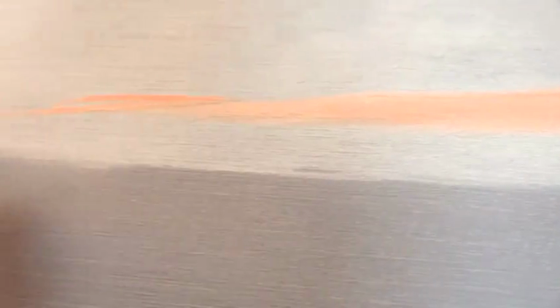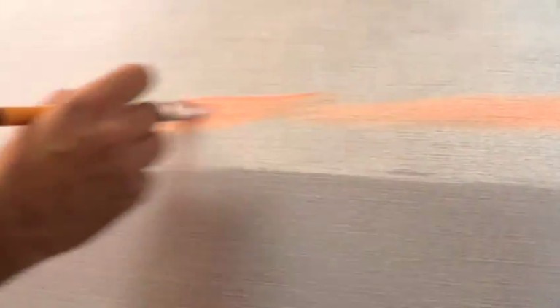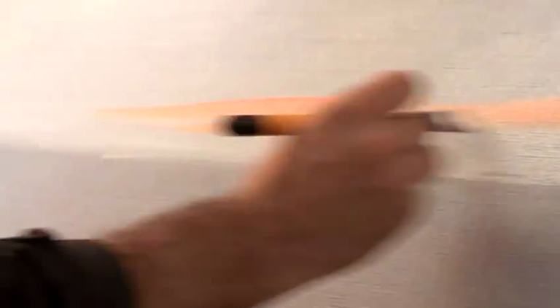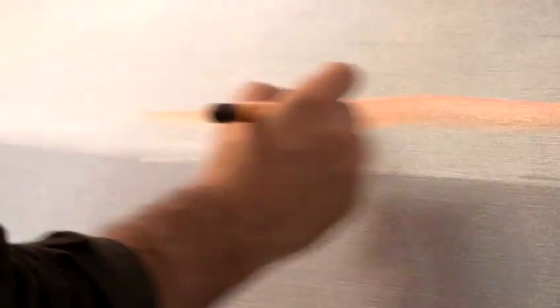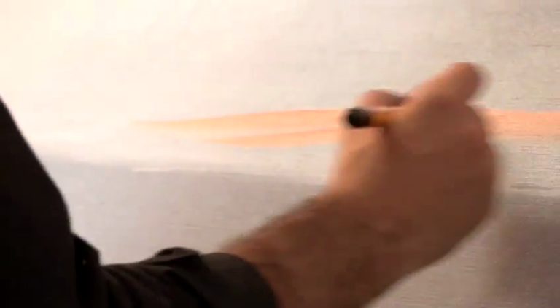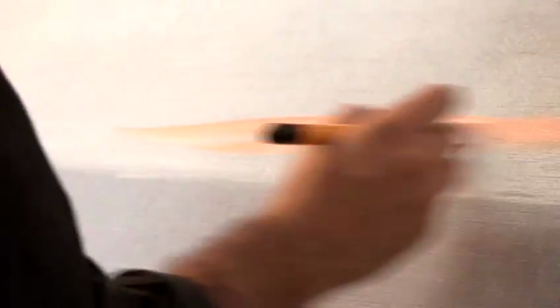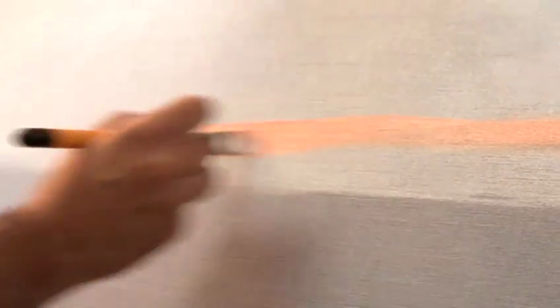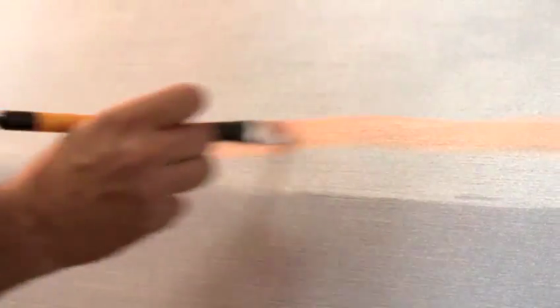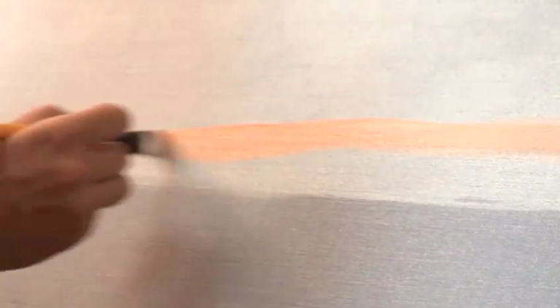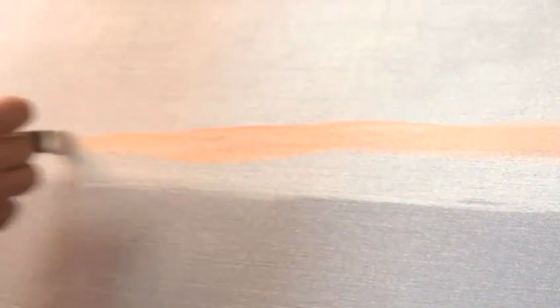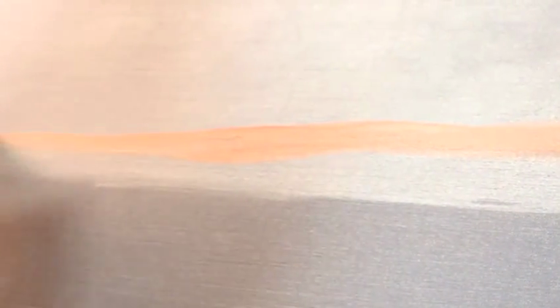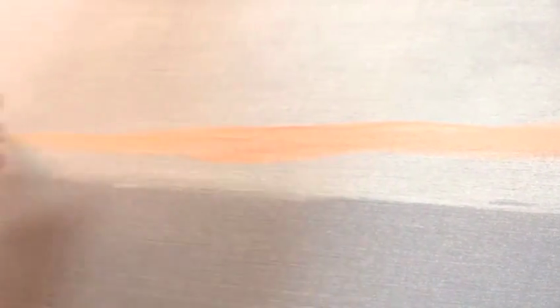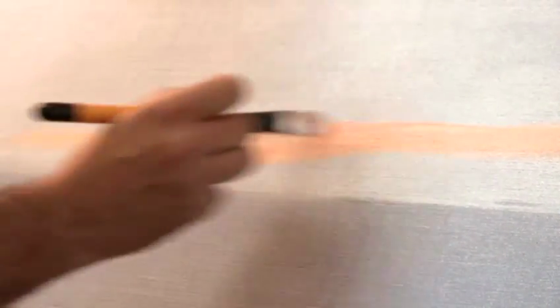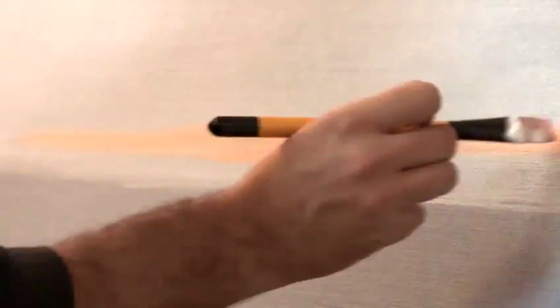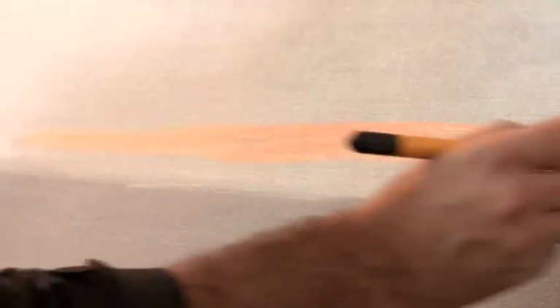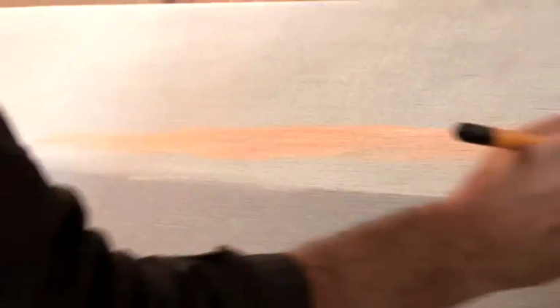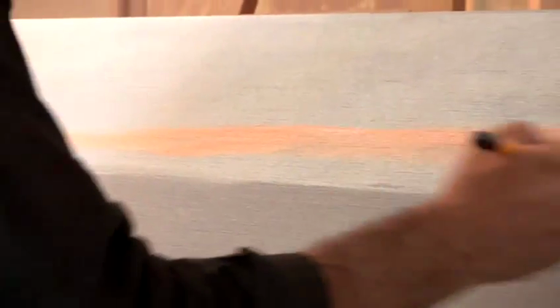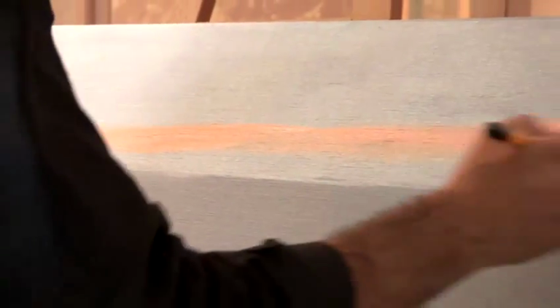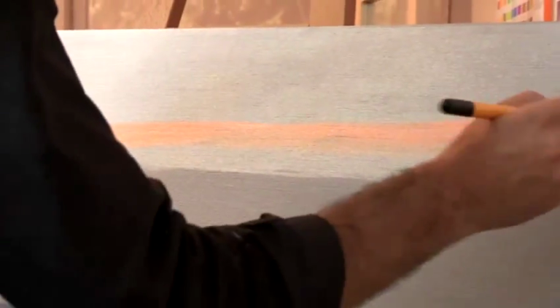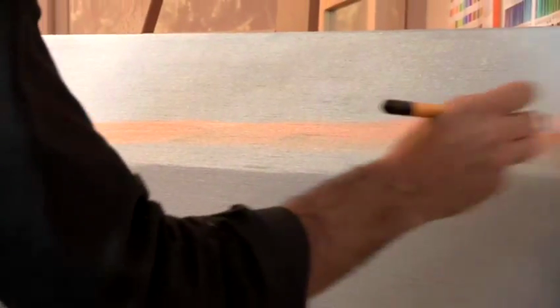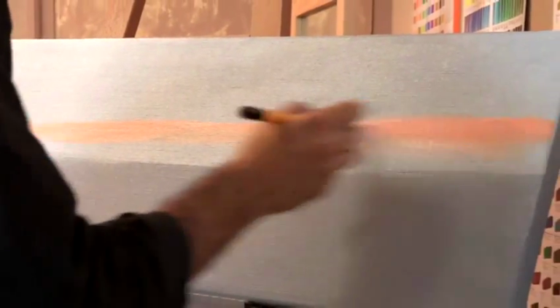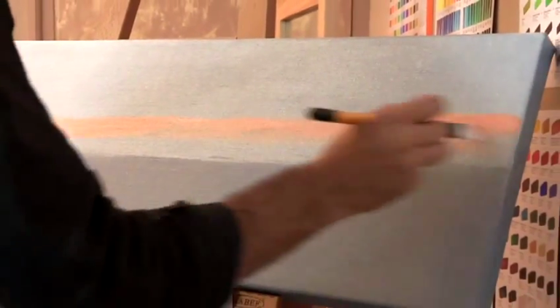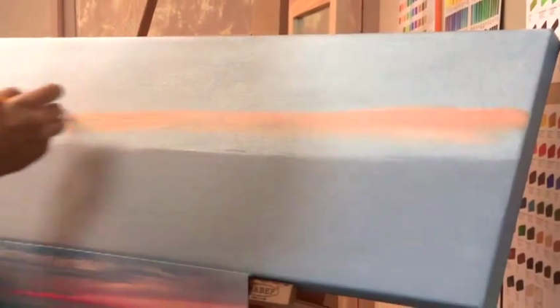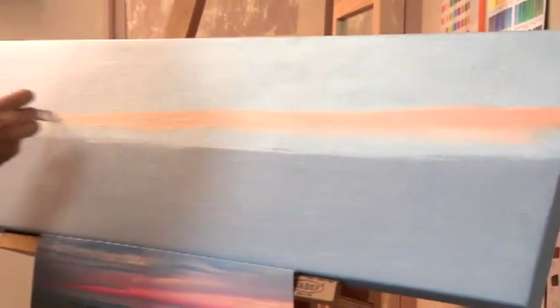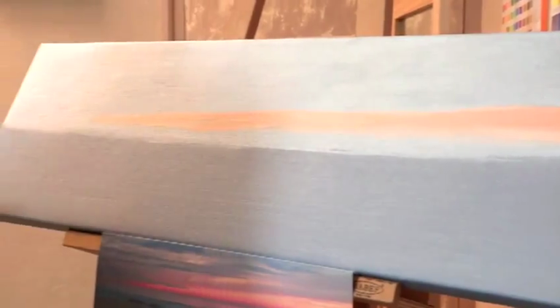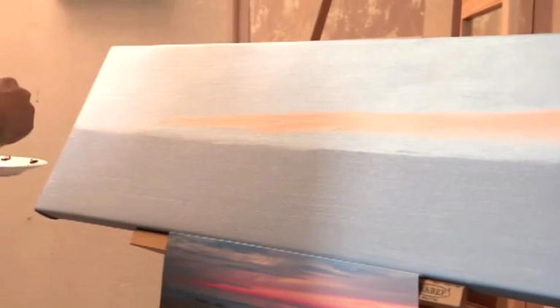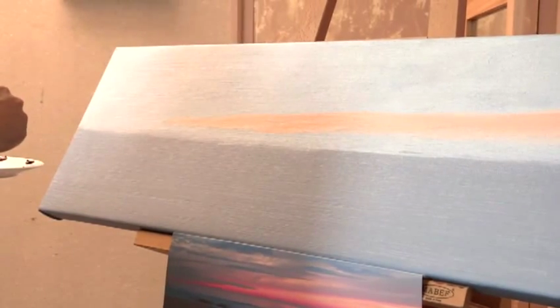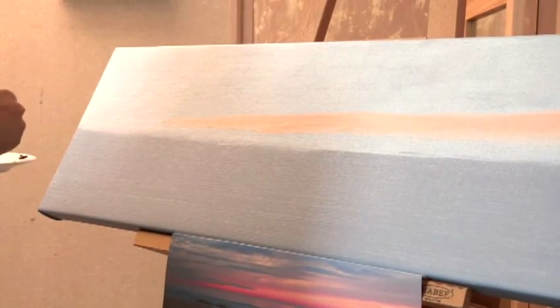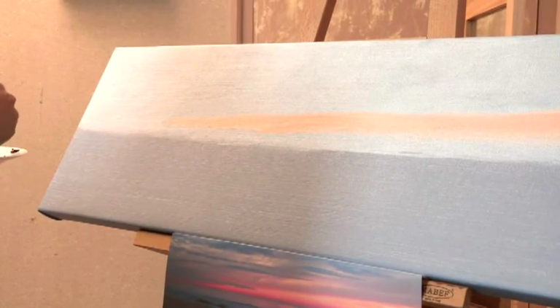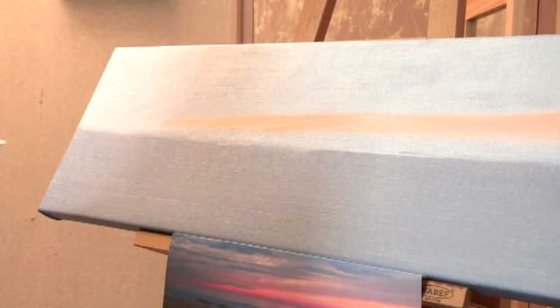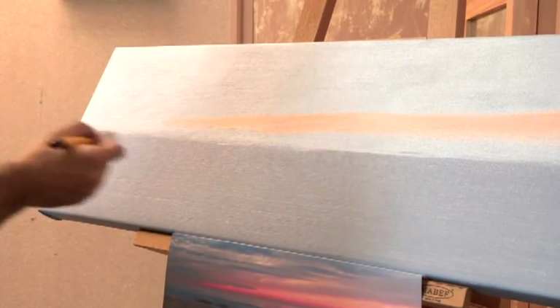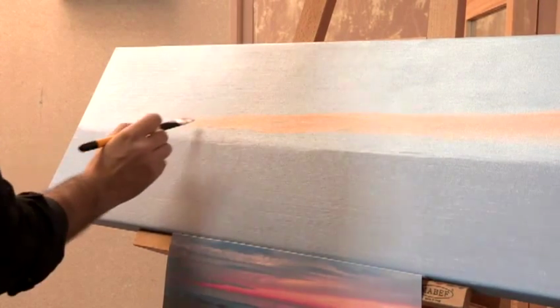As with everything else, nature tends to be a bit more unpredictable than people, so it's important to paint unevenly. Don't try to make it too neat and too straight, because it's just not going to work.